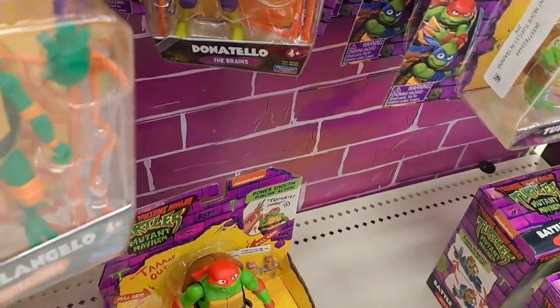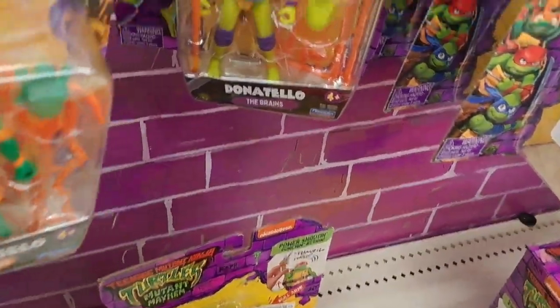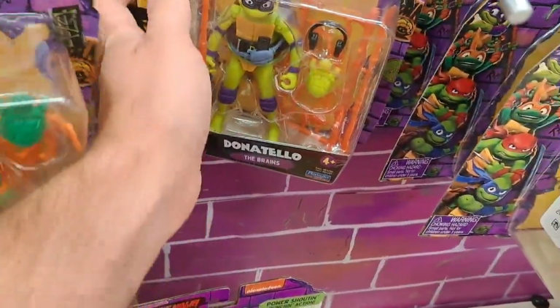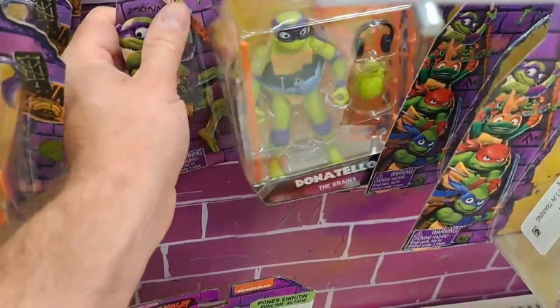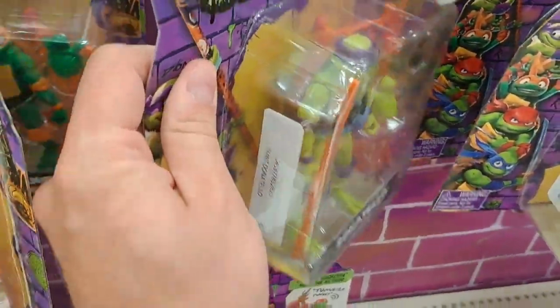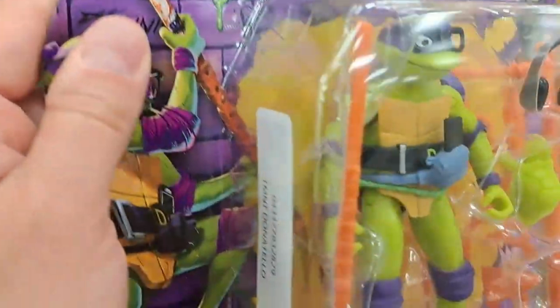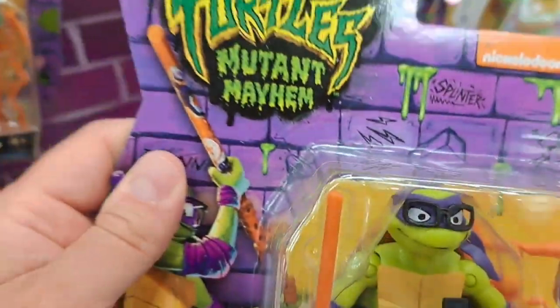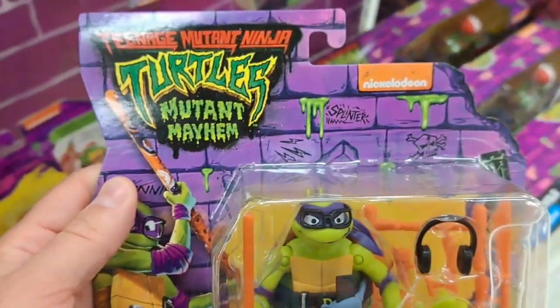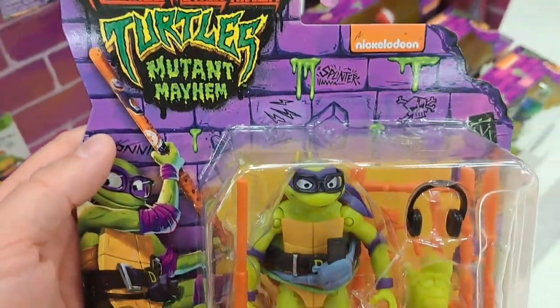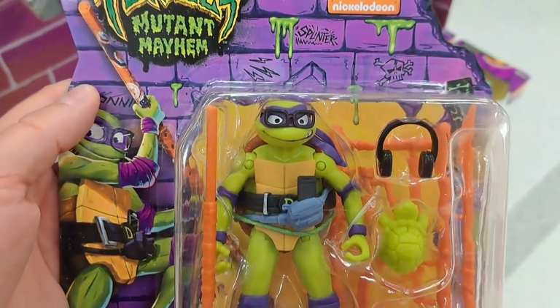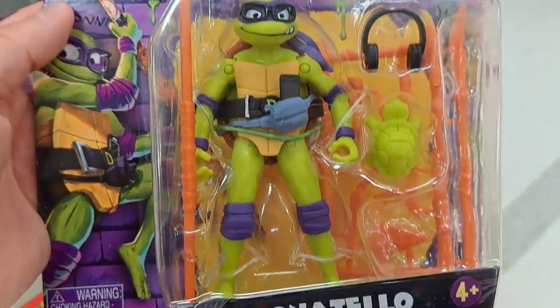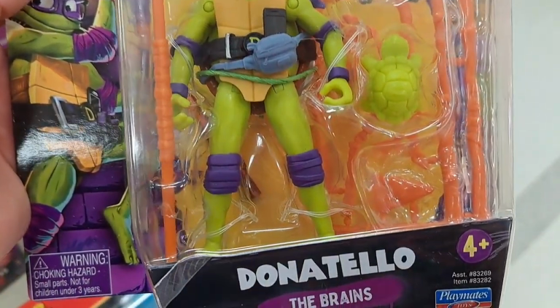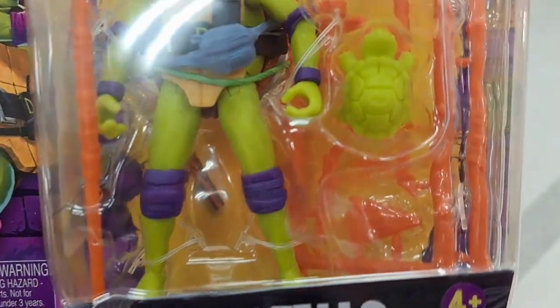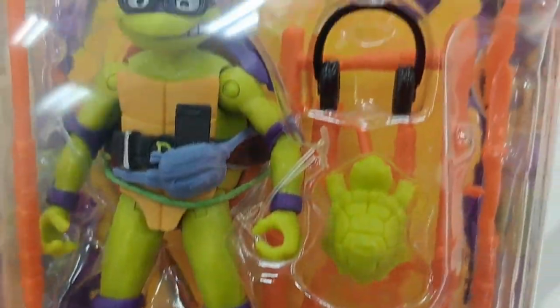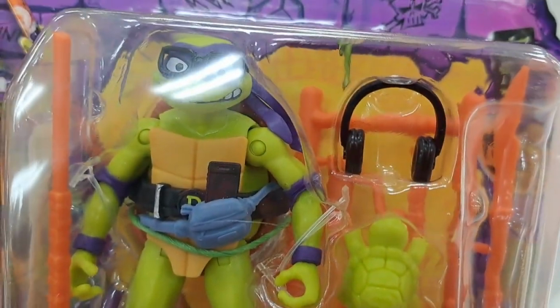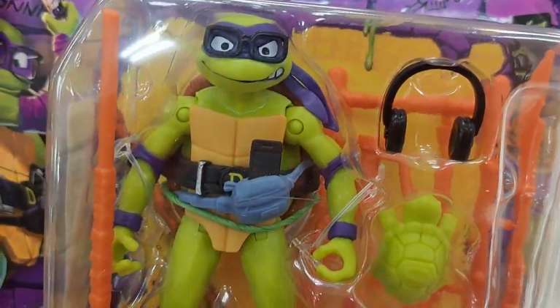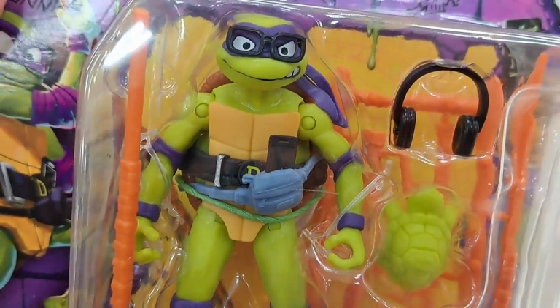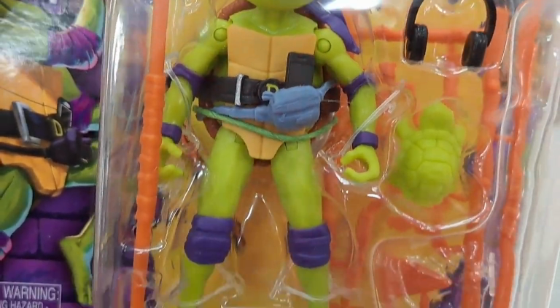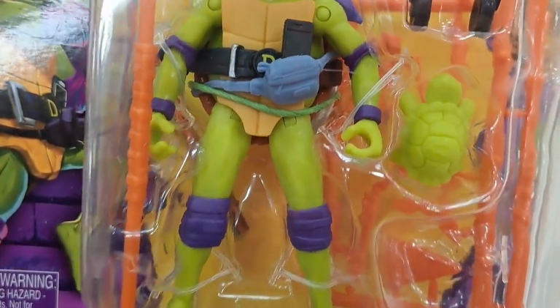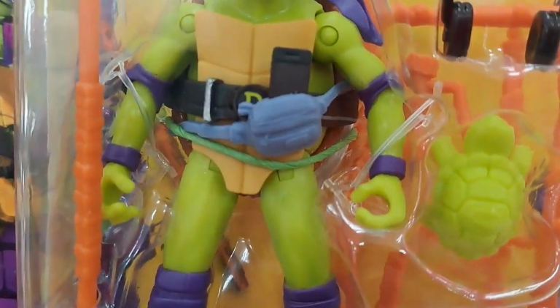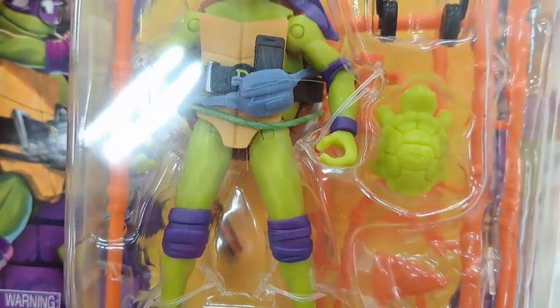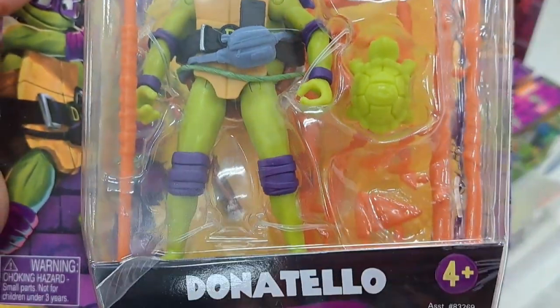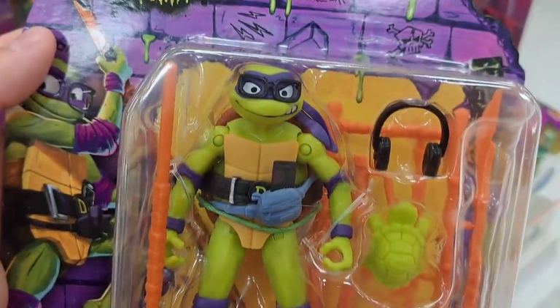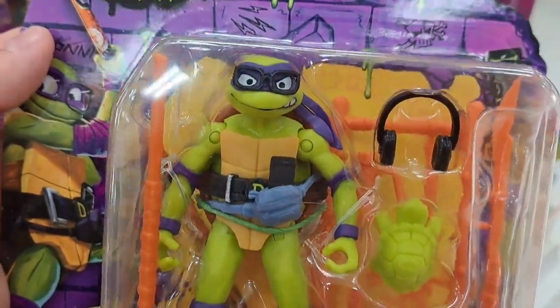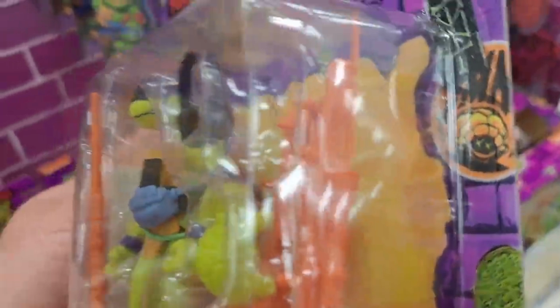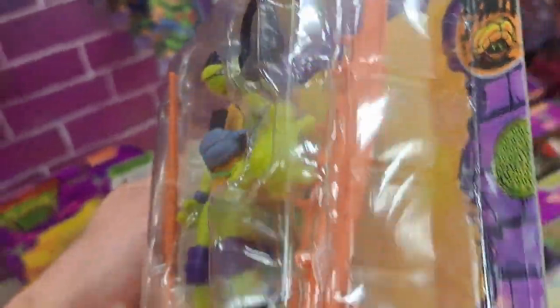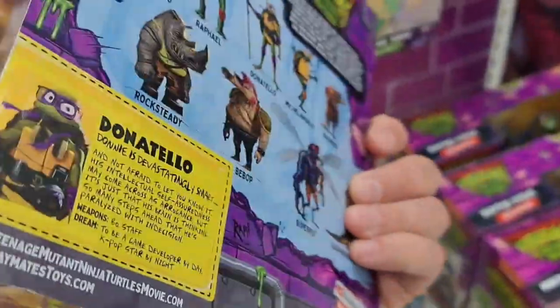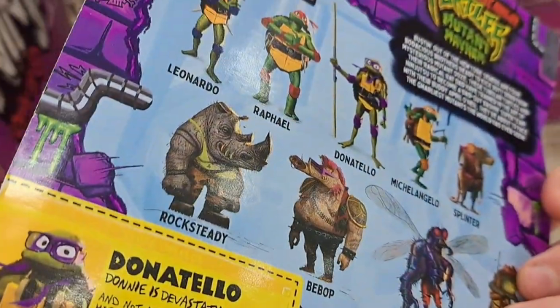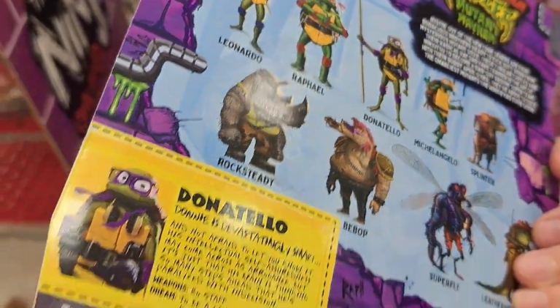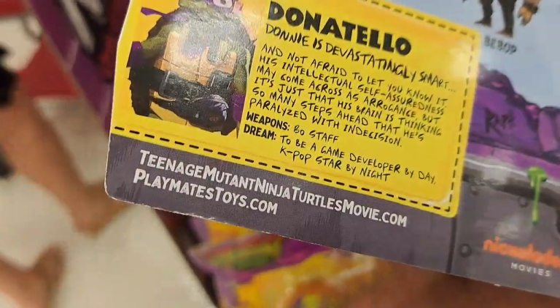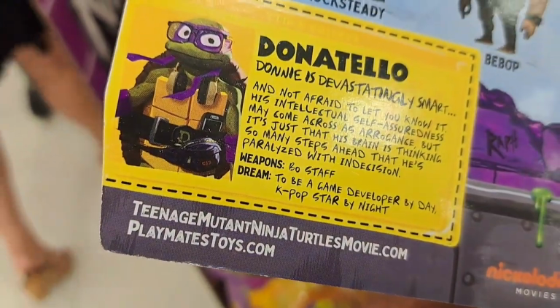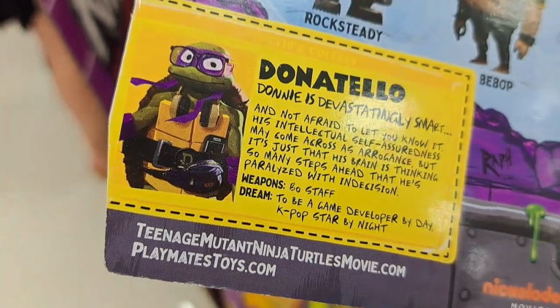We got Donatello the Brains. Got a bunch of accessories — got a cell phone there. Pretty awesome toy. There's his name card.